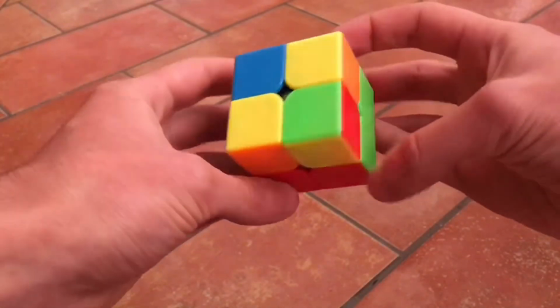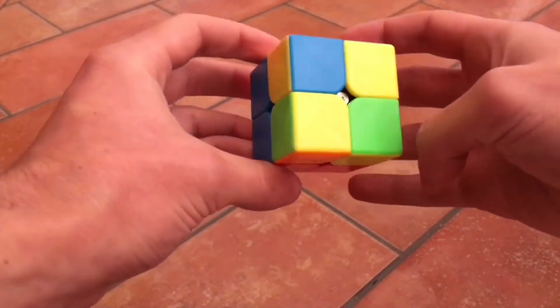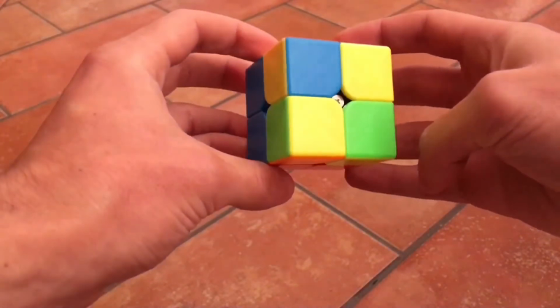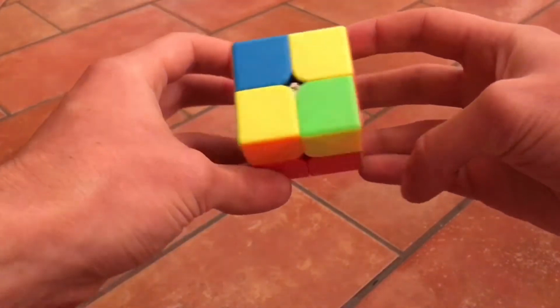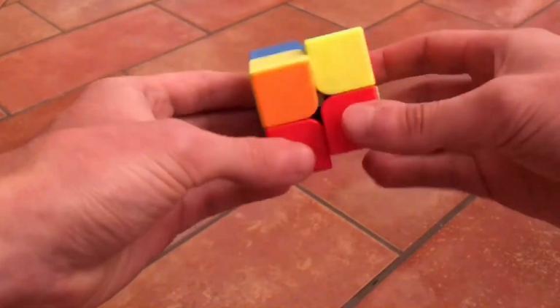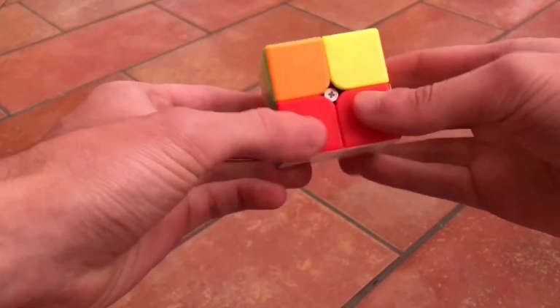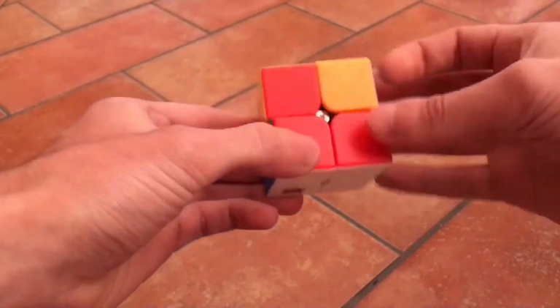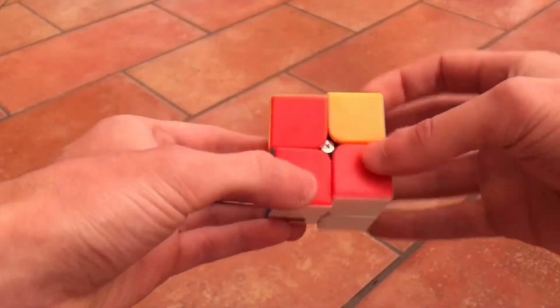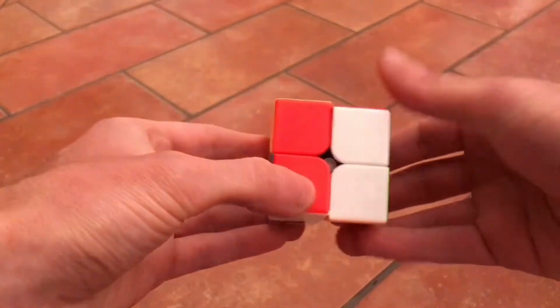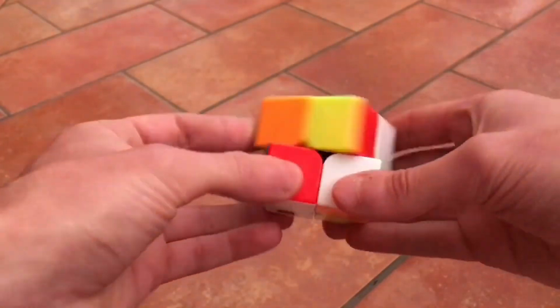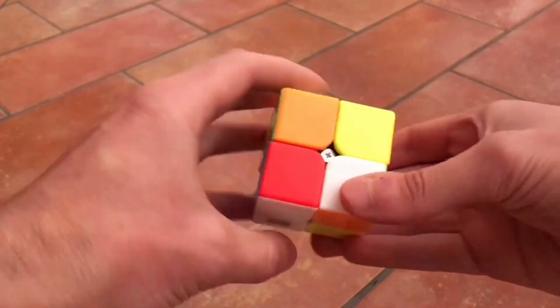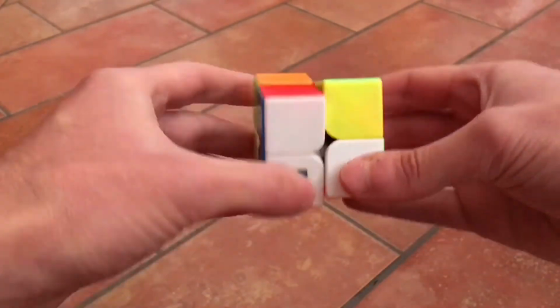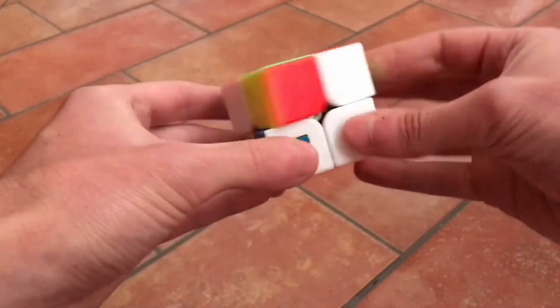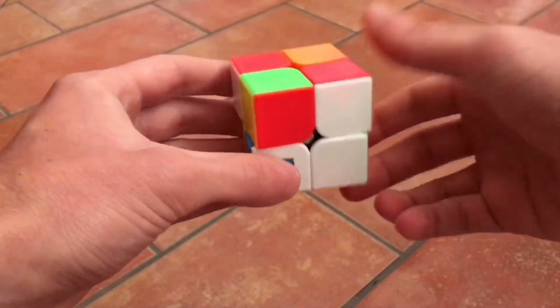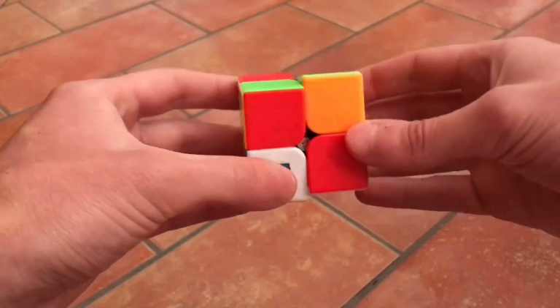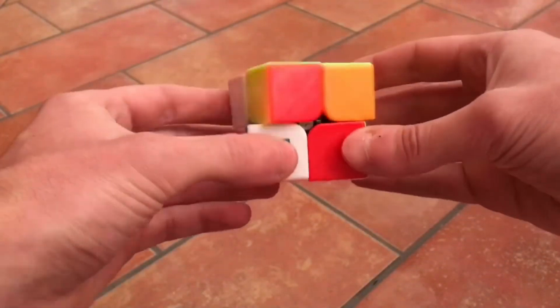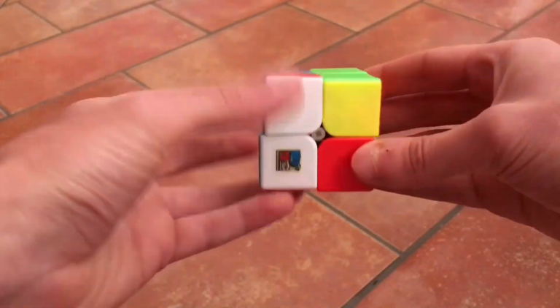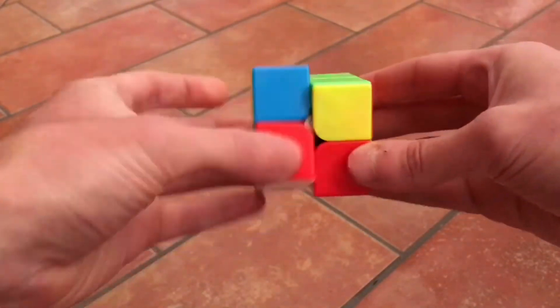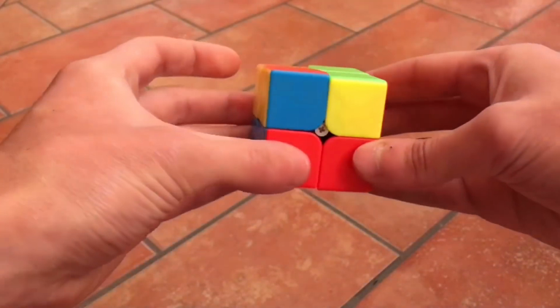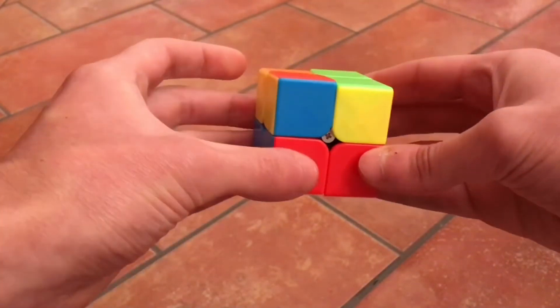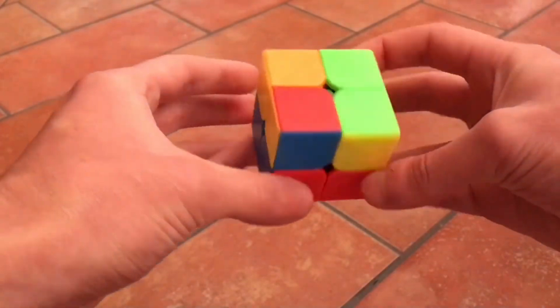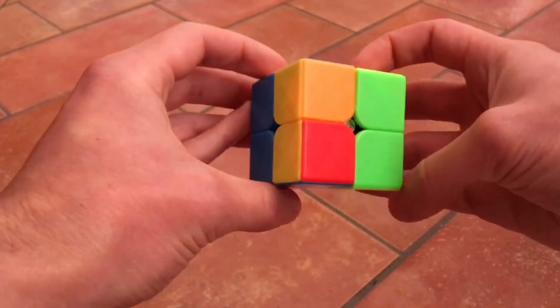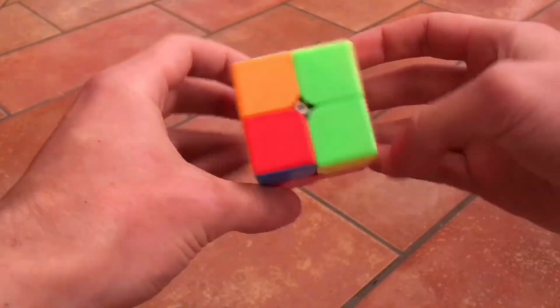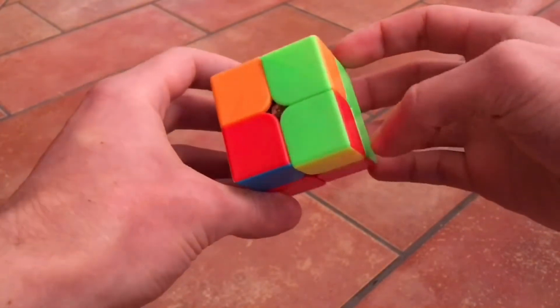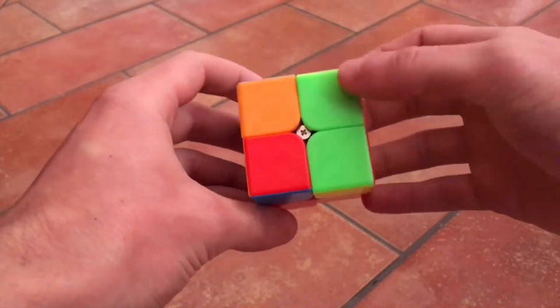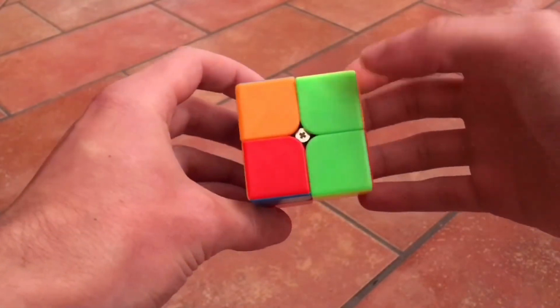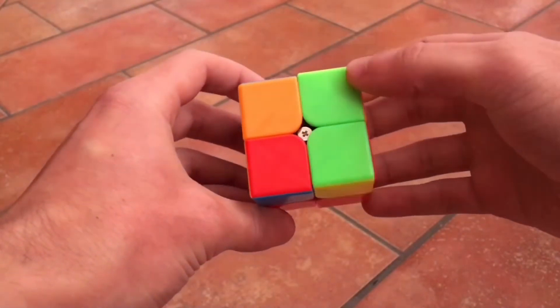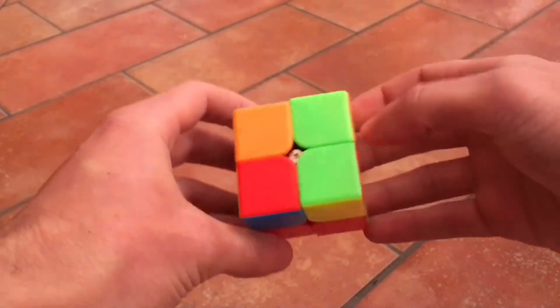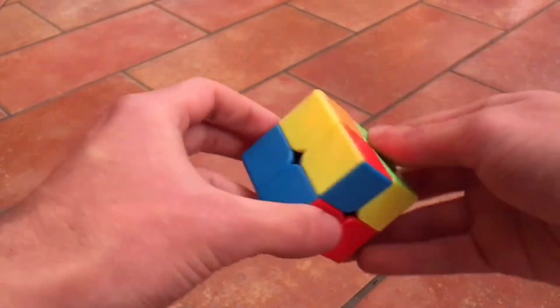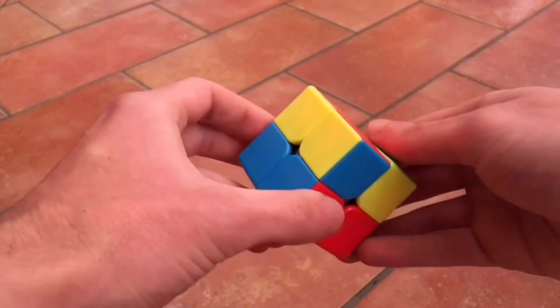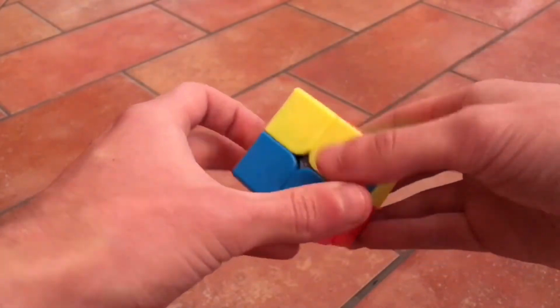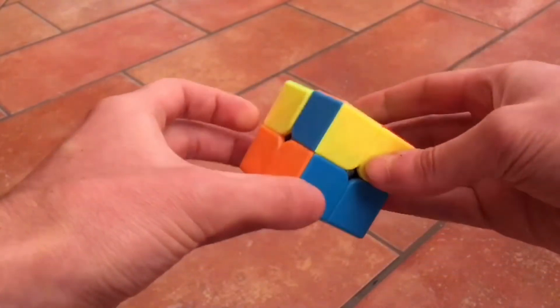And once again: left, up, right, up, left, down, right, down. Okay, so now they are already all in the right place.